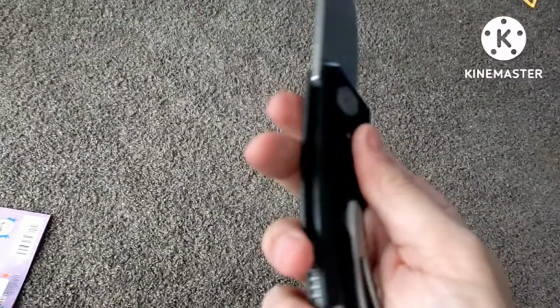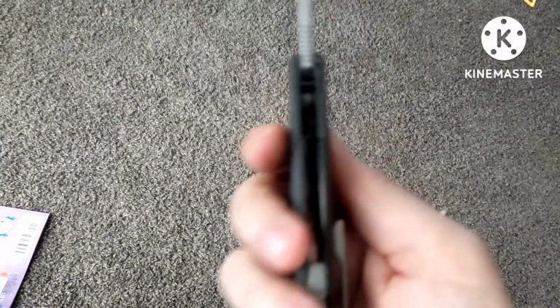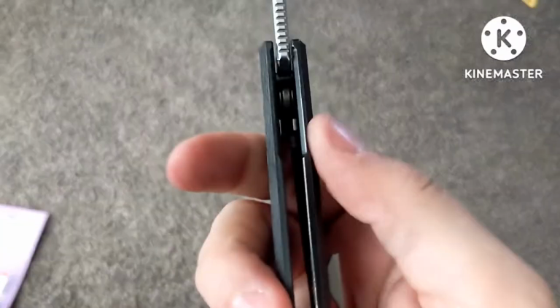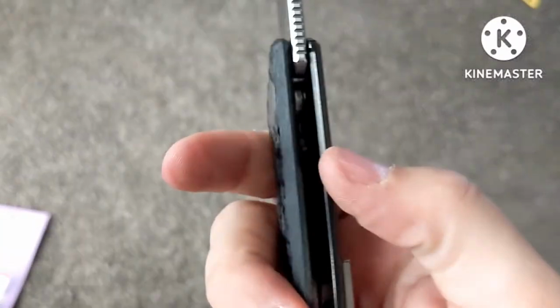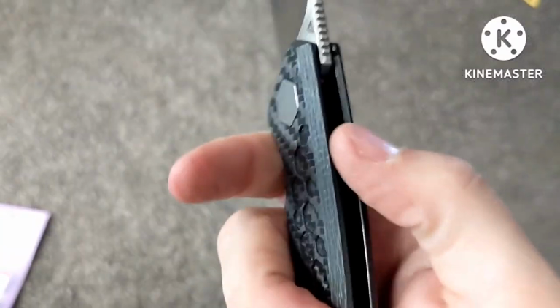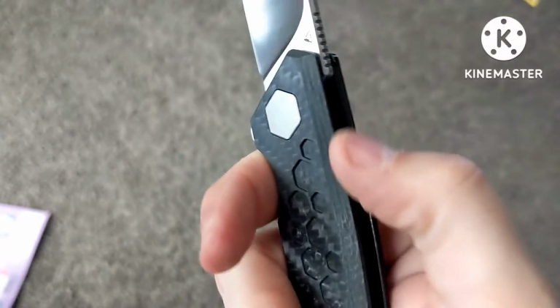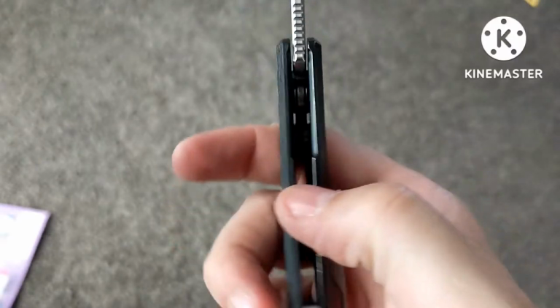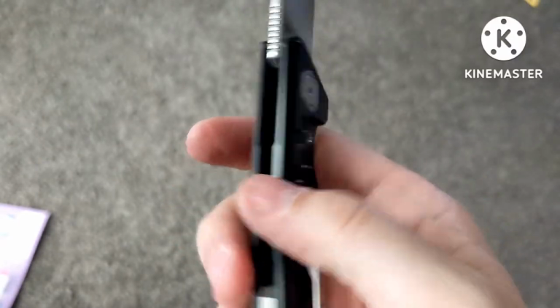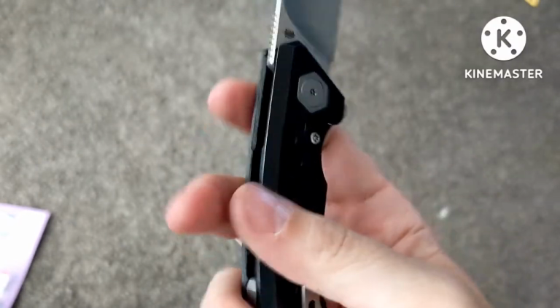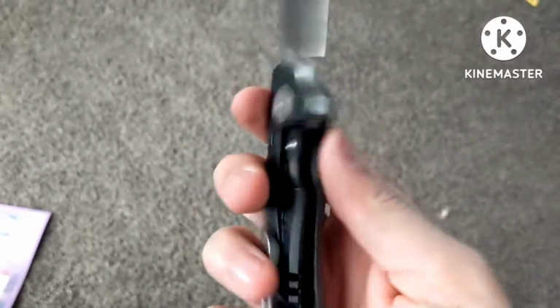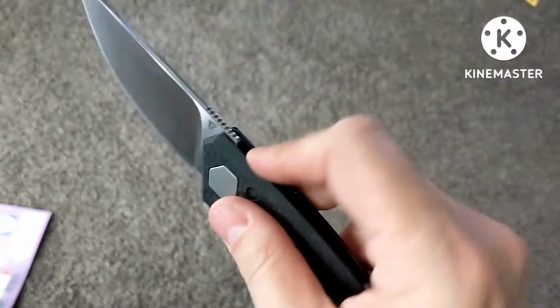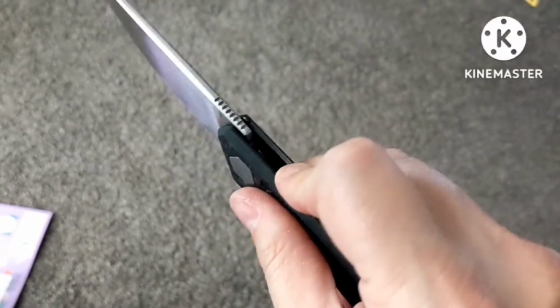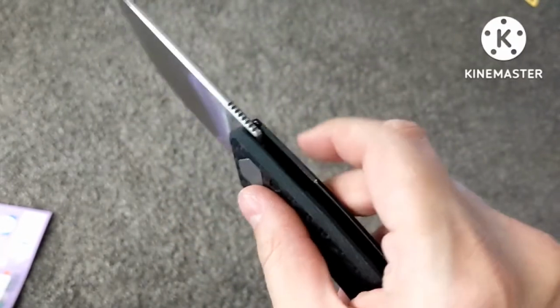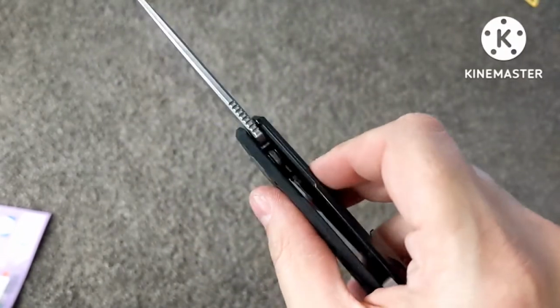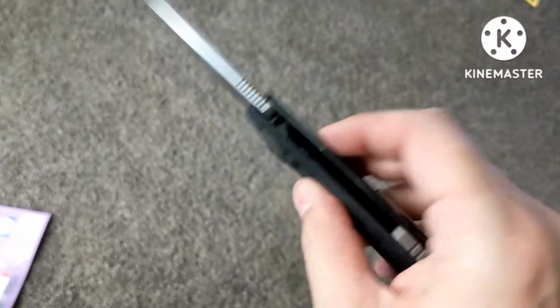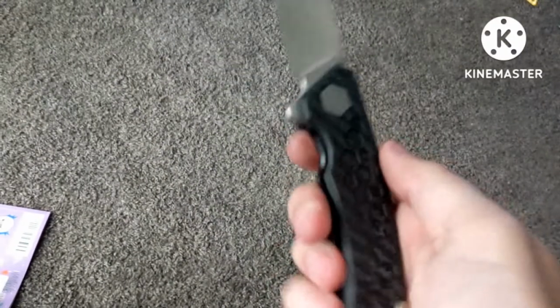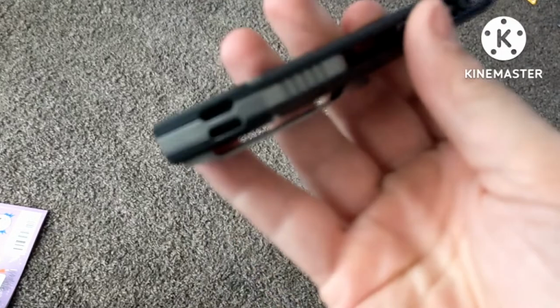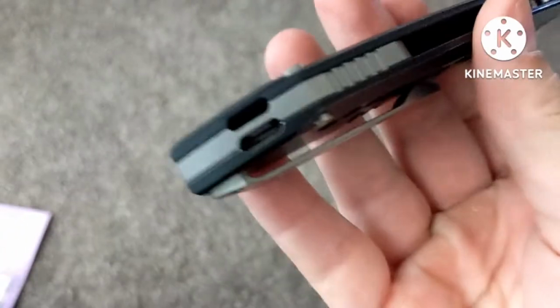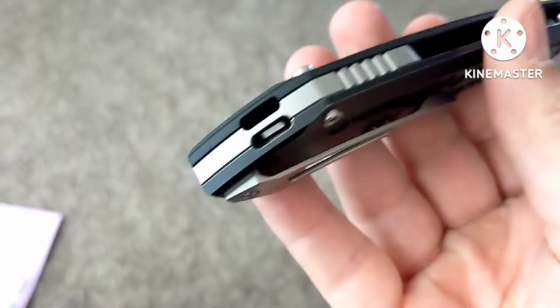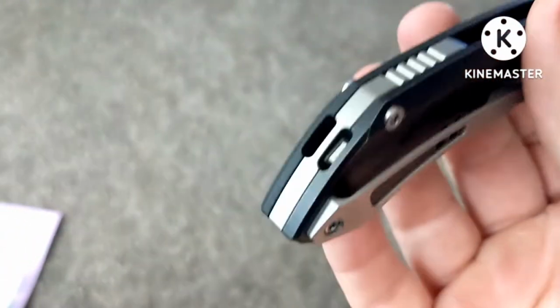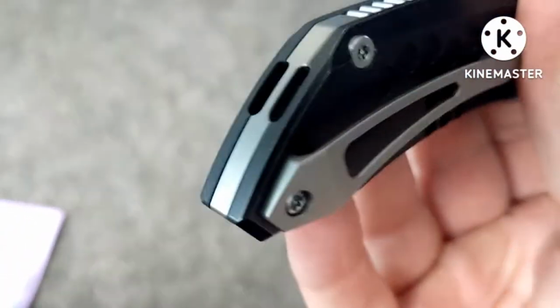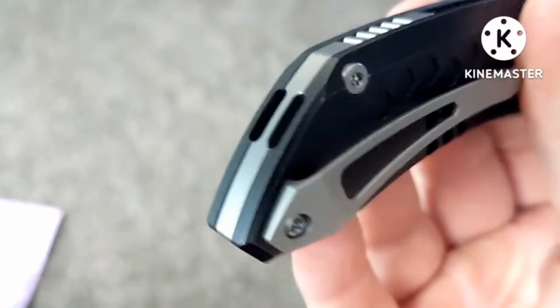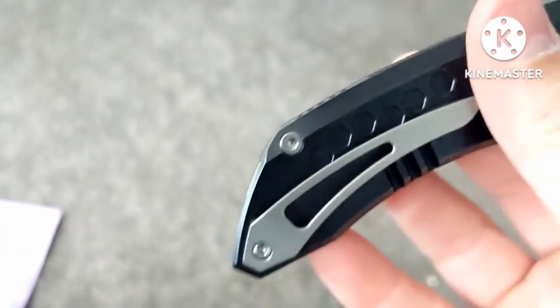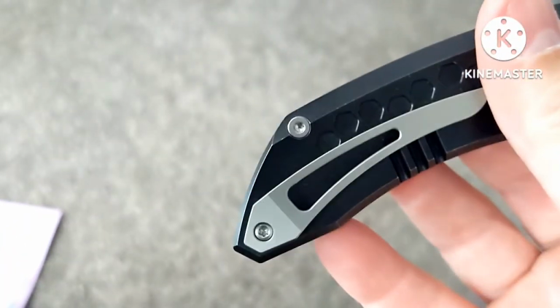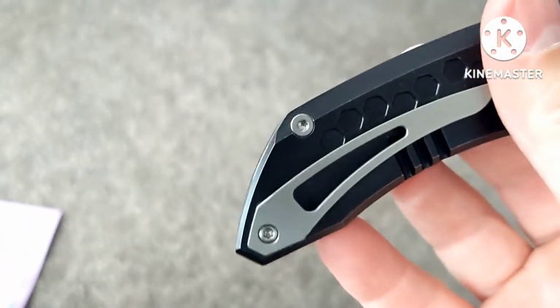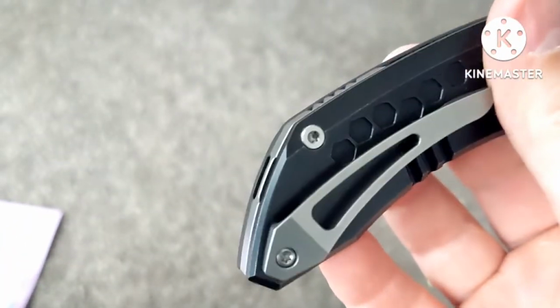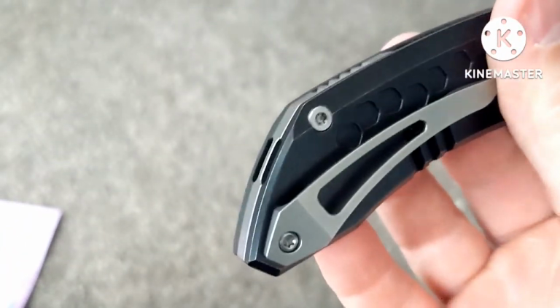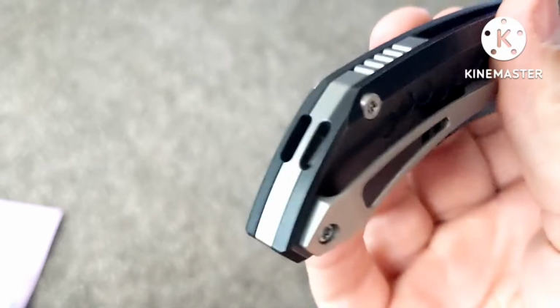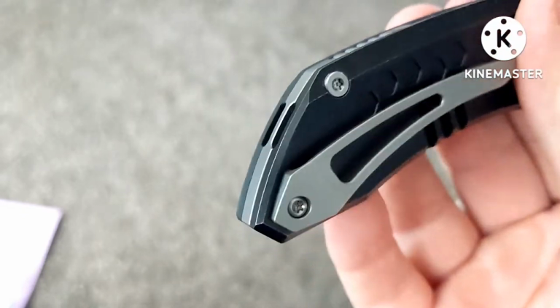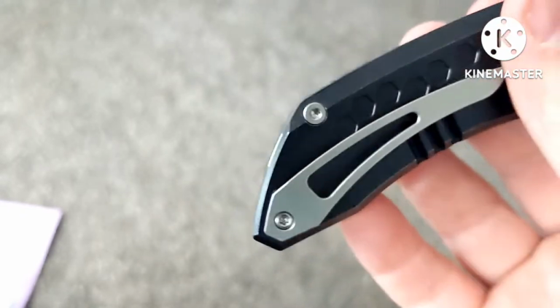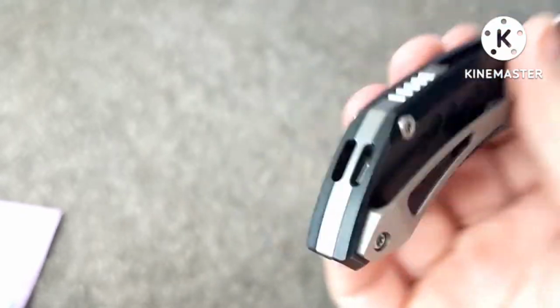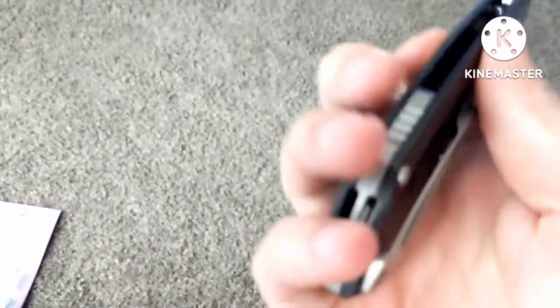They do have a little relief cut for when your finger goes down in there. You've got that geared backspacer and then that hidden lanyard tube — I like how they did that.